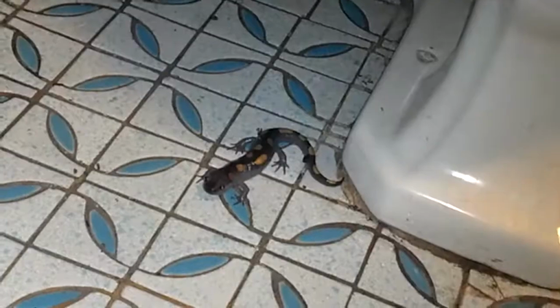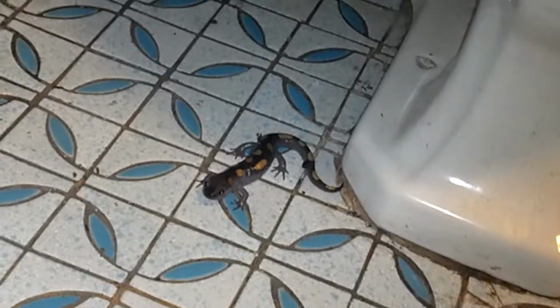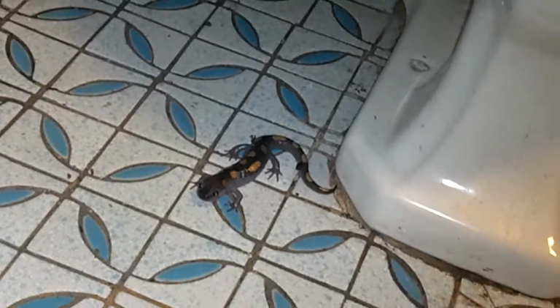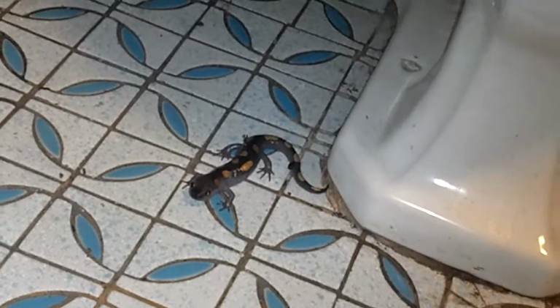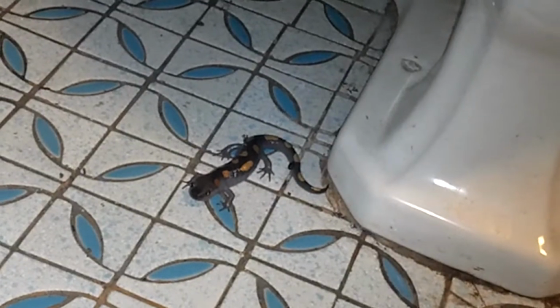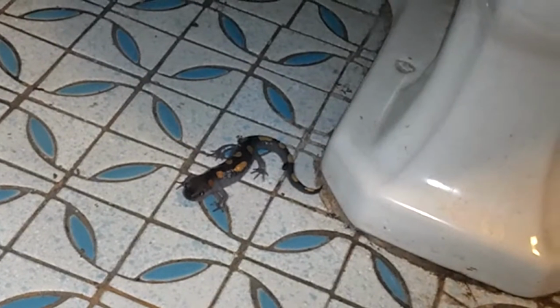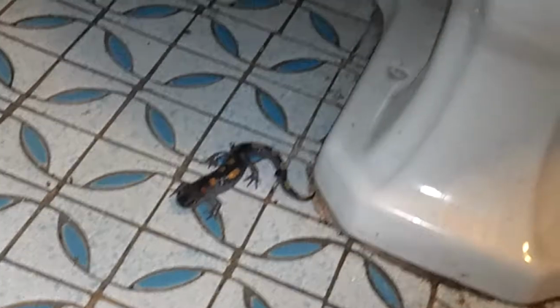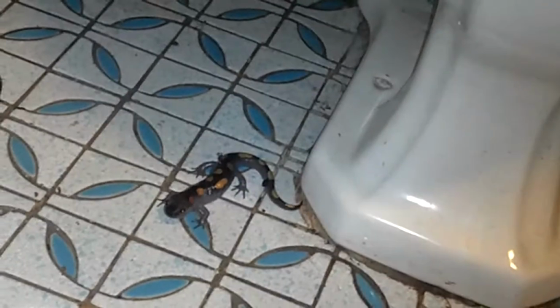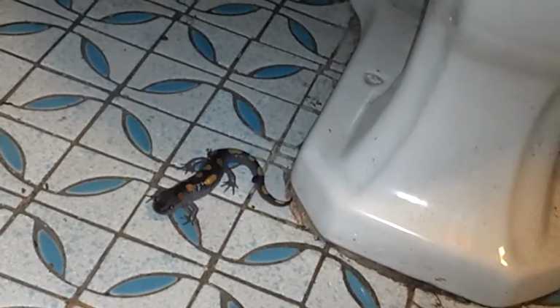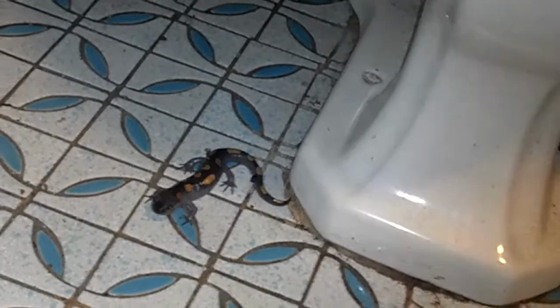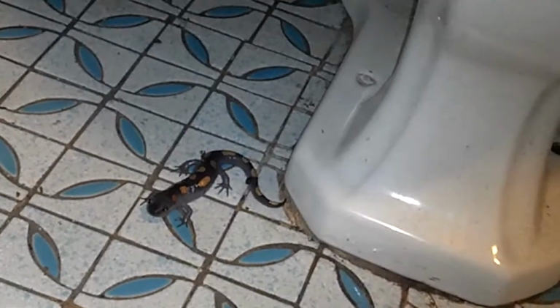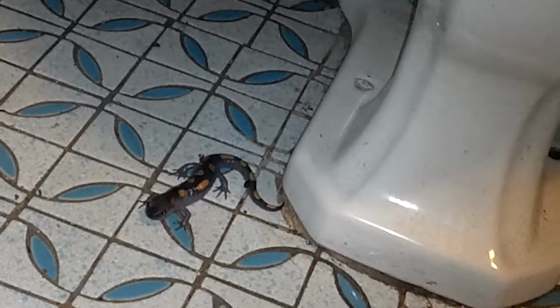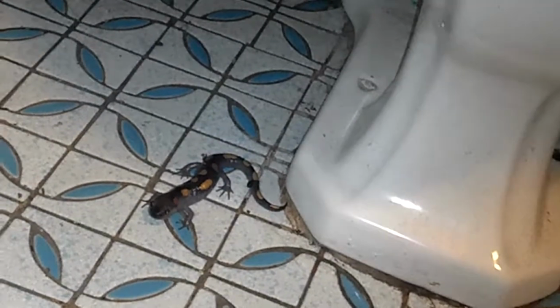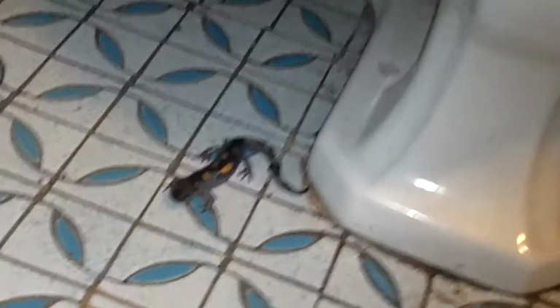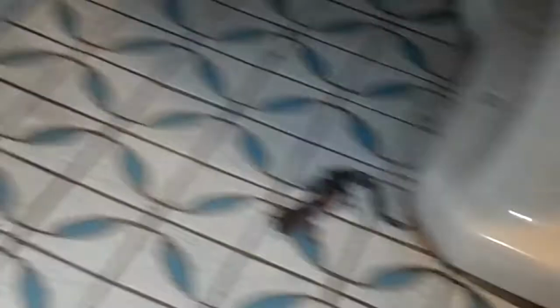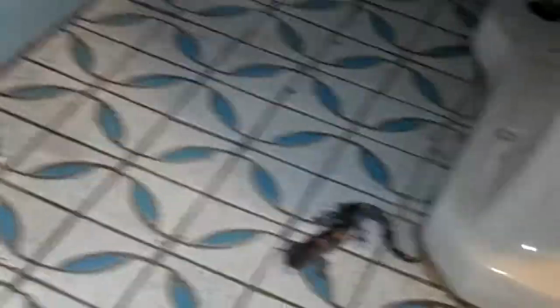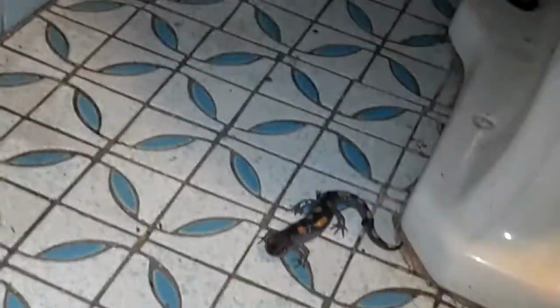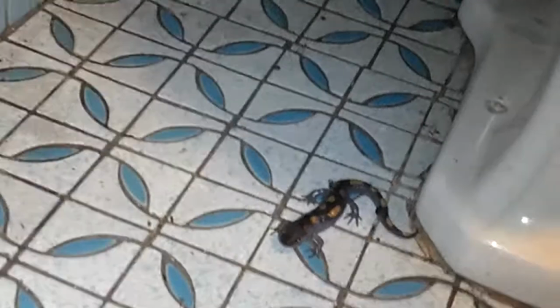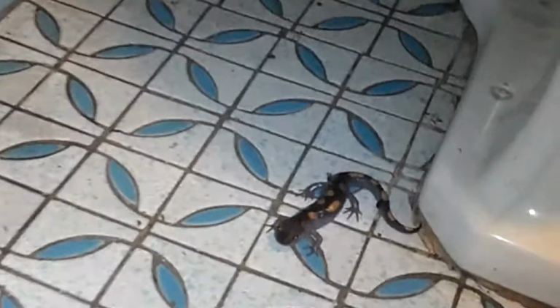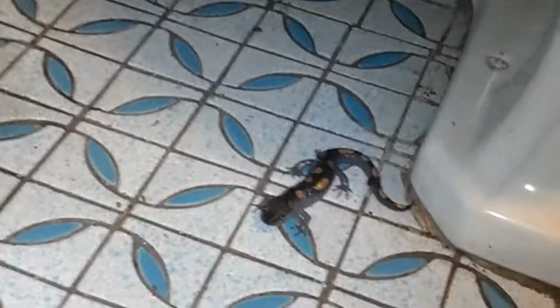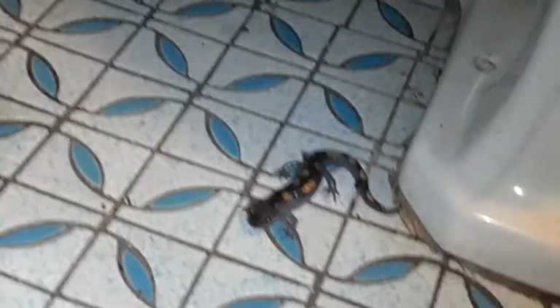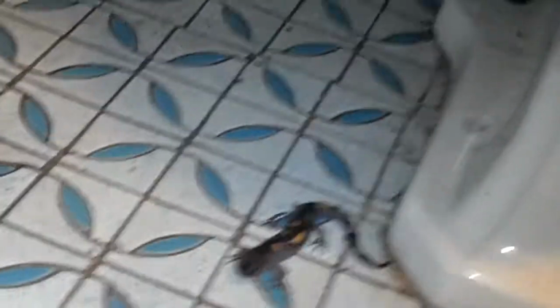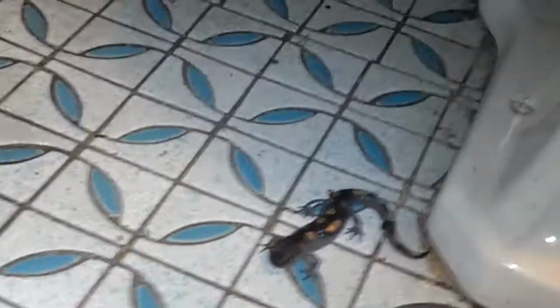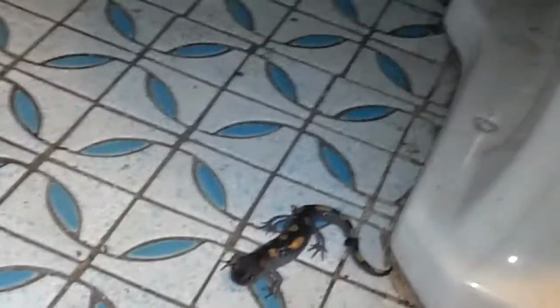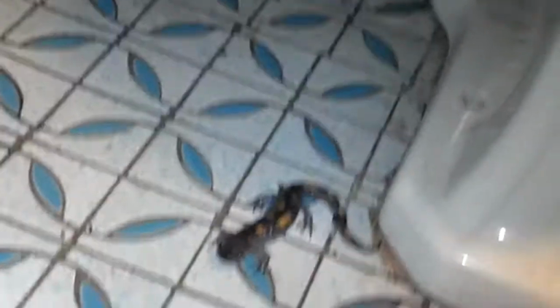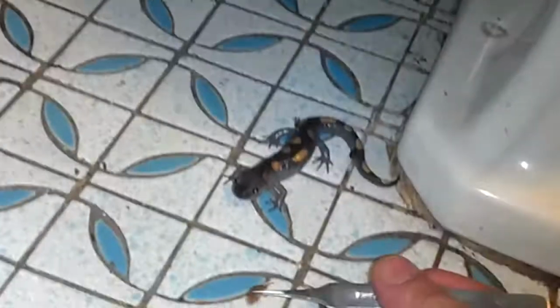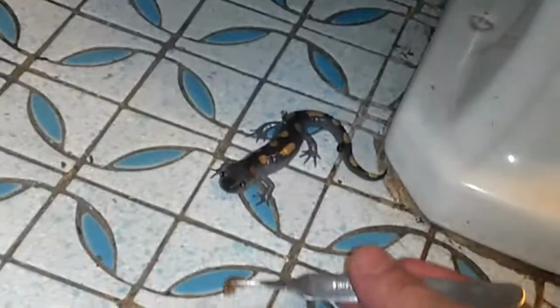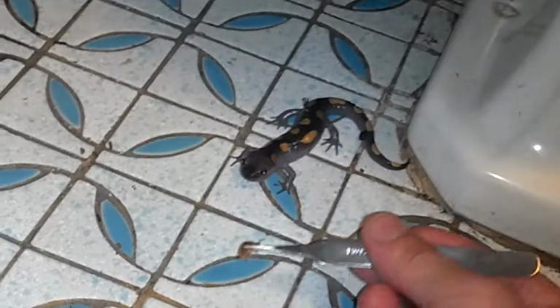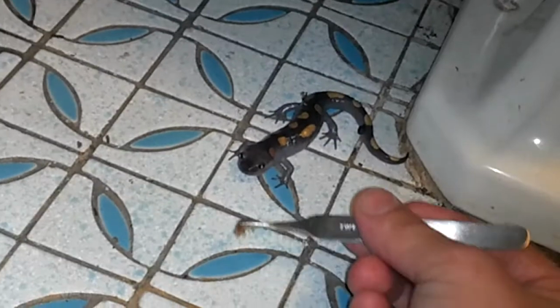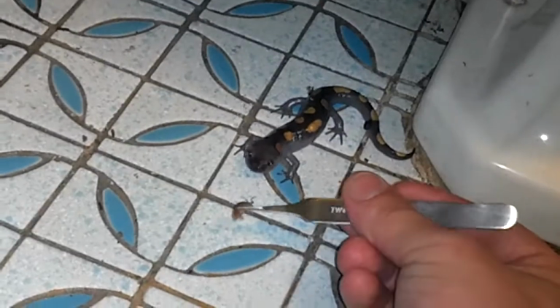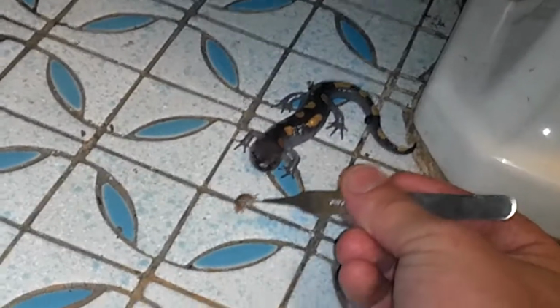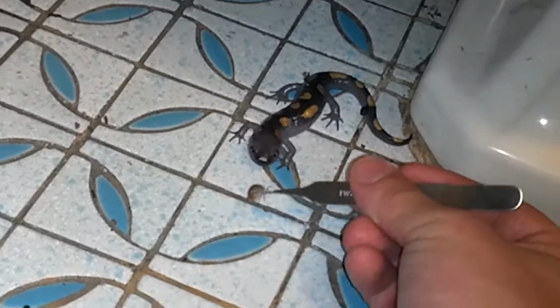And when he comes out, I like to make sure he's got a meal, so I got some isopods and I'm going to try to feed him. He's already eaten like 3 or 4 already.